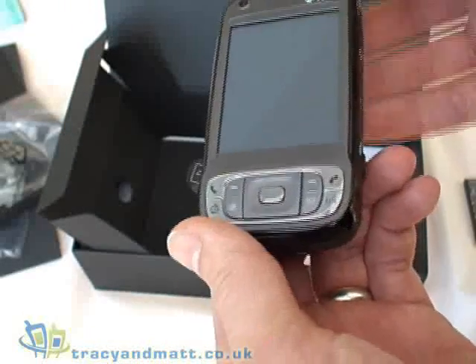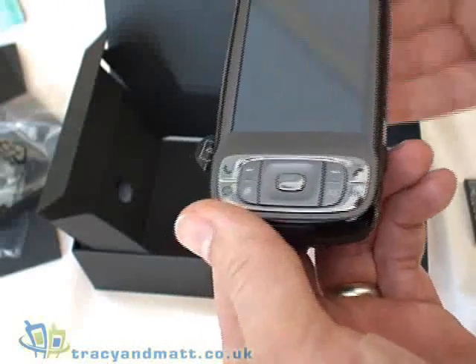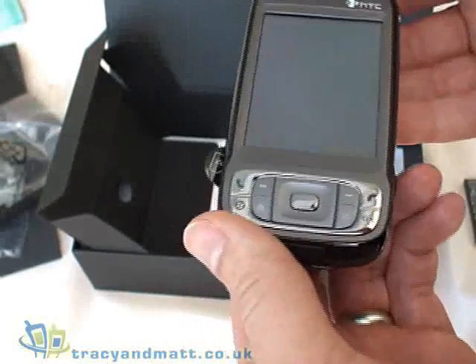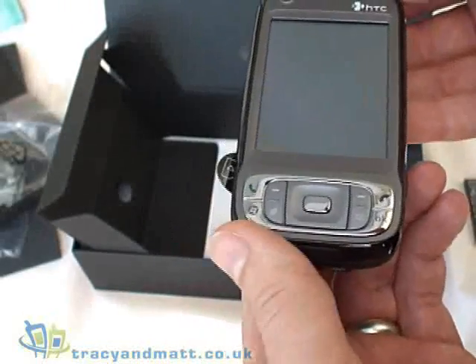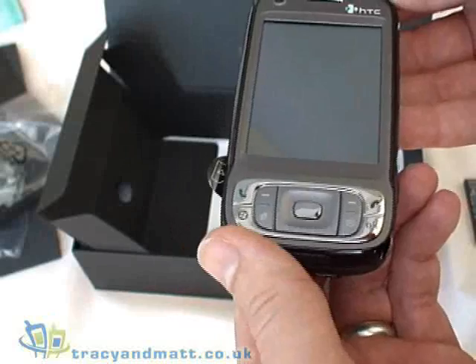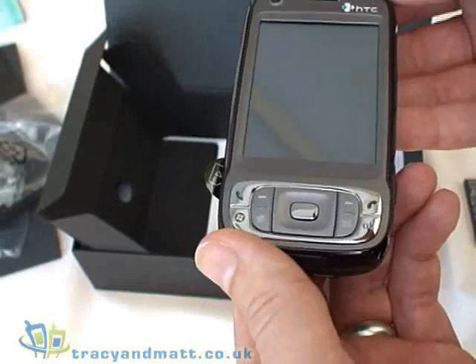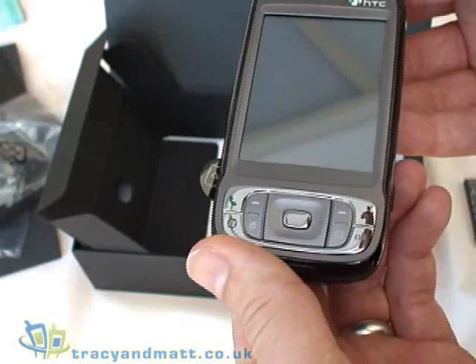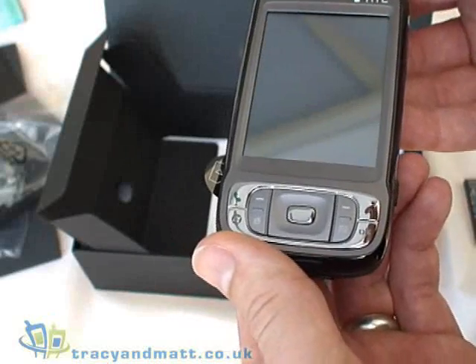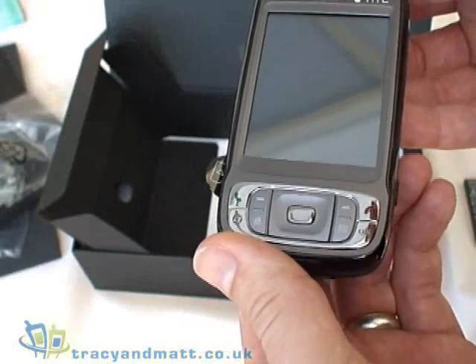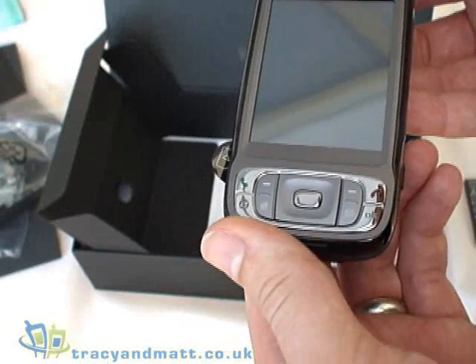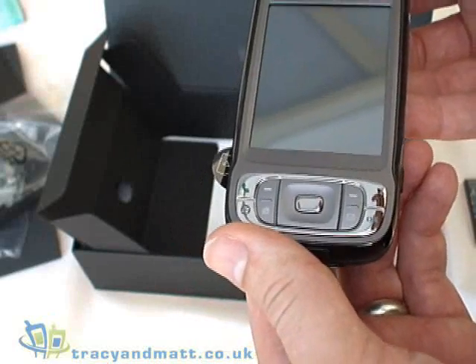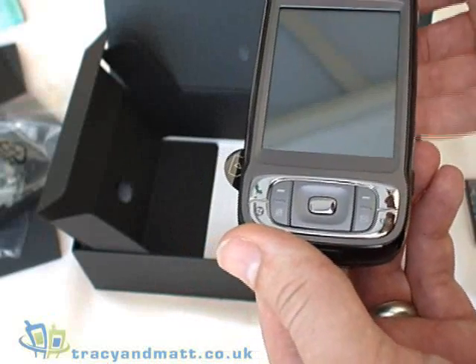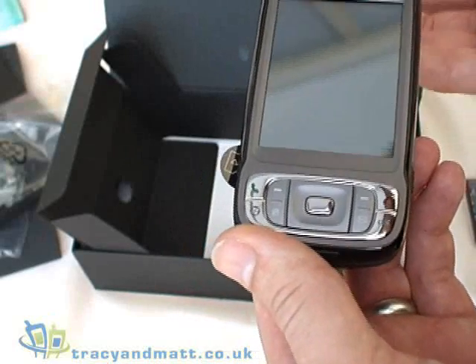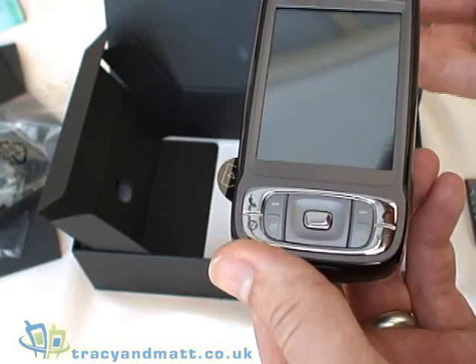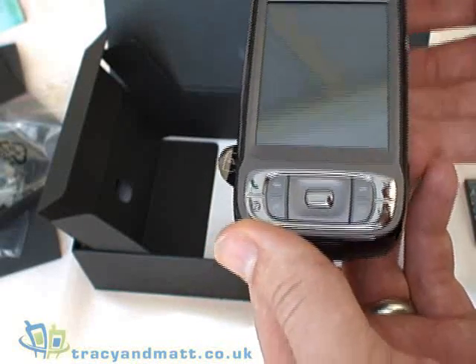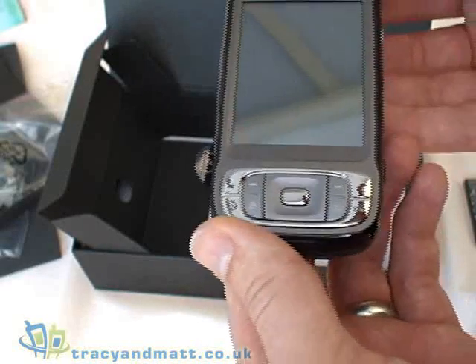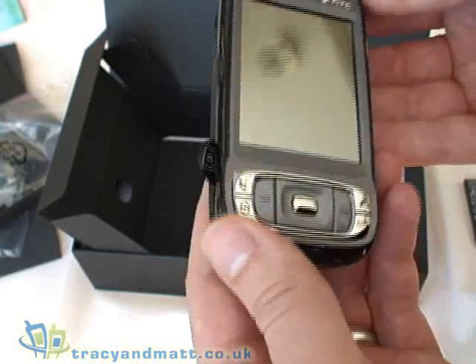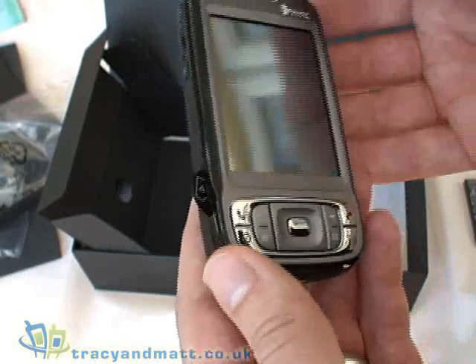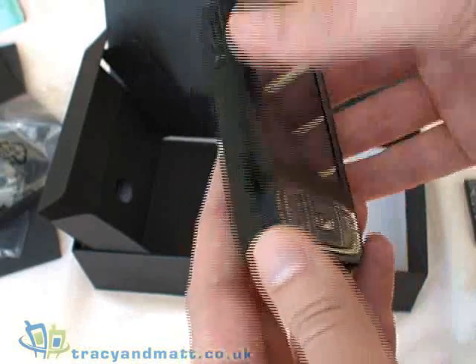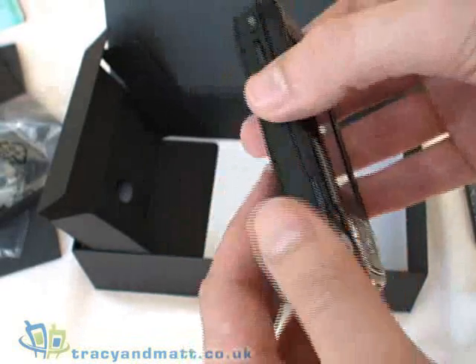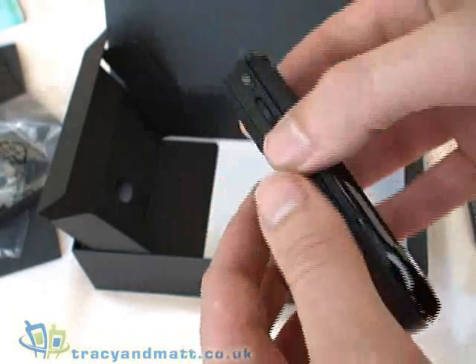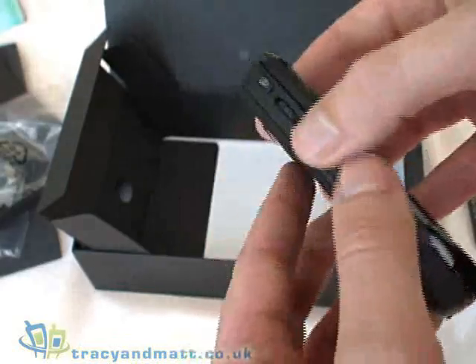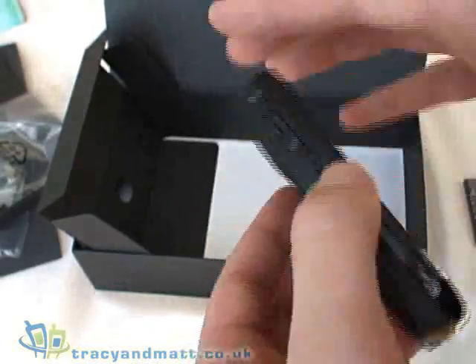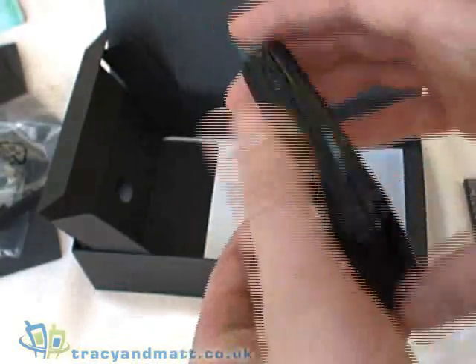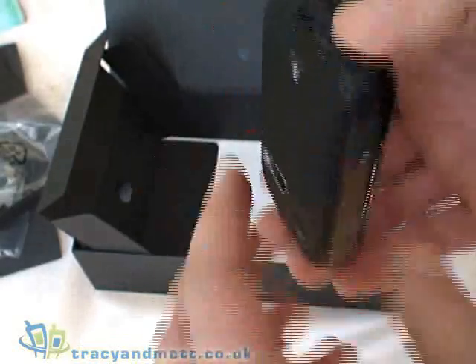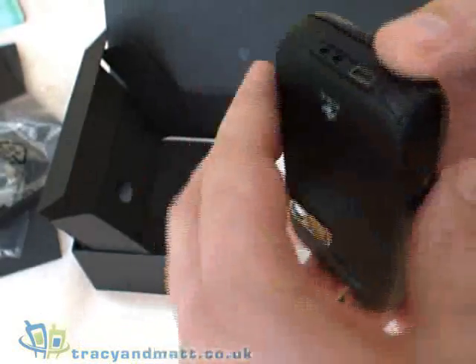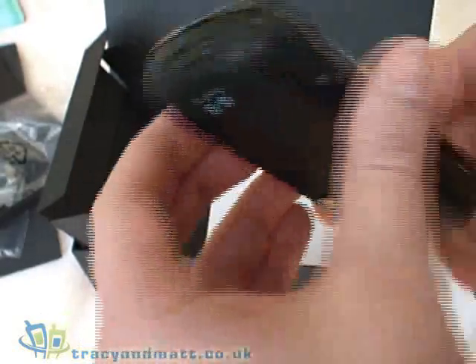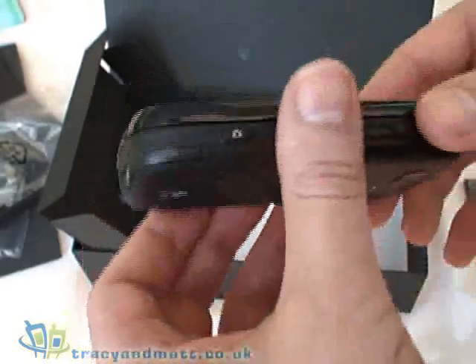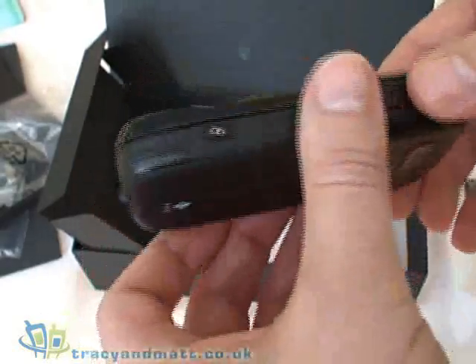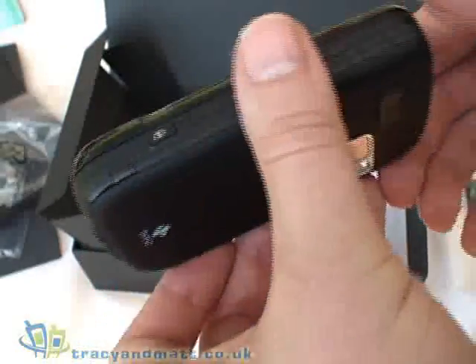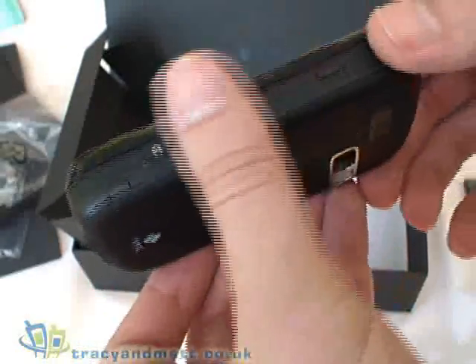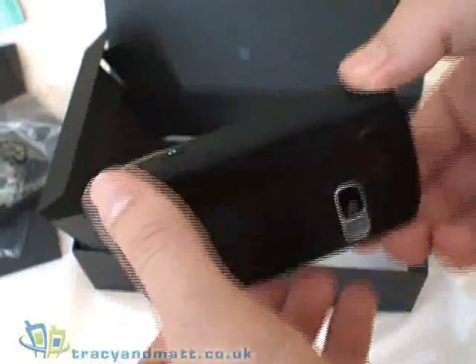It's got GPRS, Edge, UMTS, HSDPA, HSUPA, Wi-Fi, Bluetooth 2, USB 2. The list really goes on.